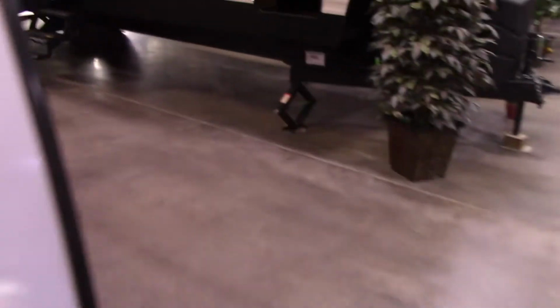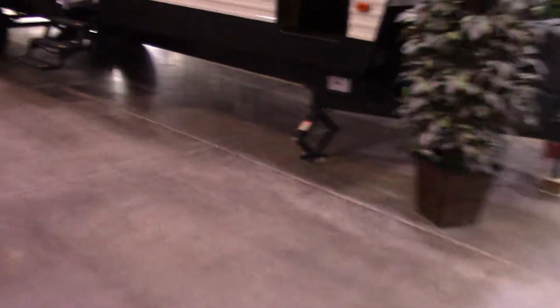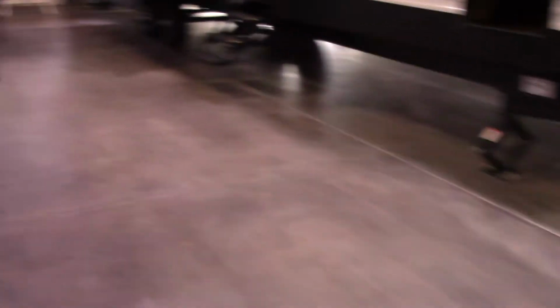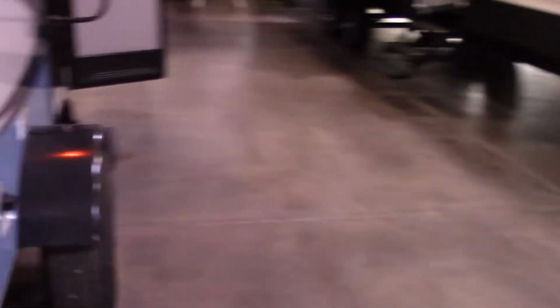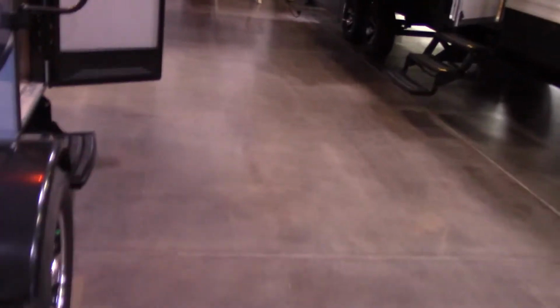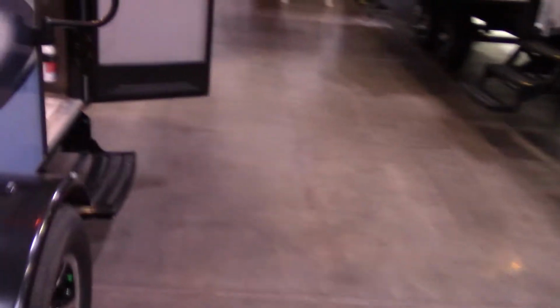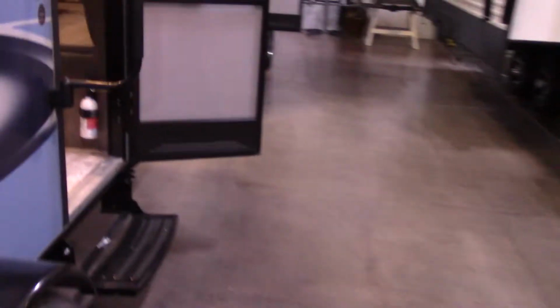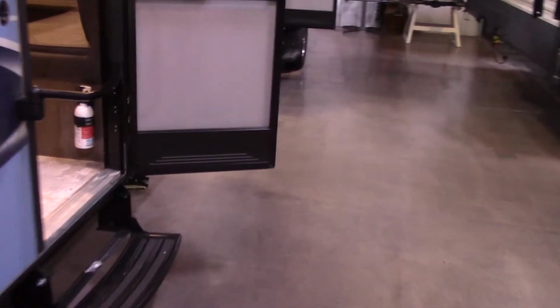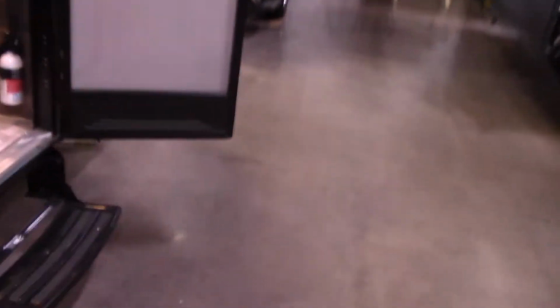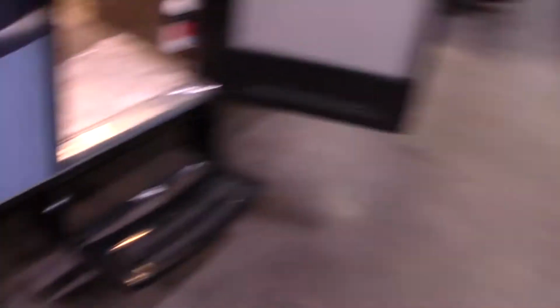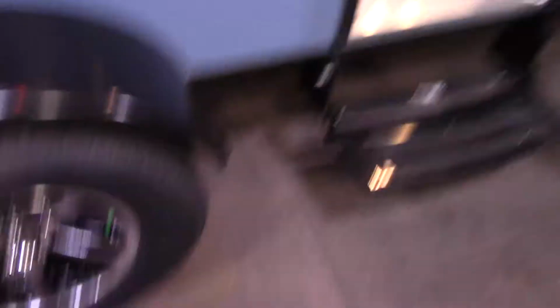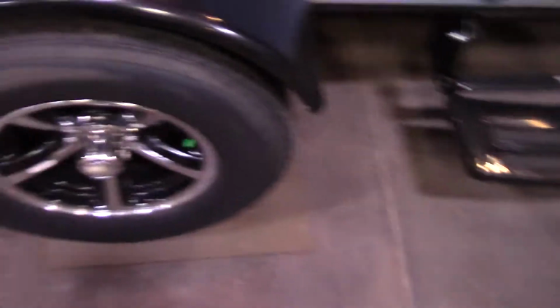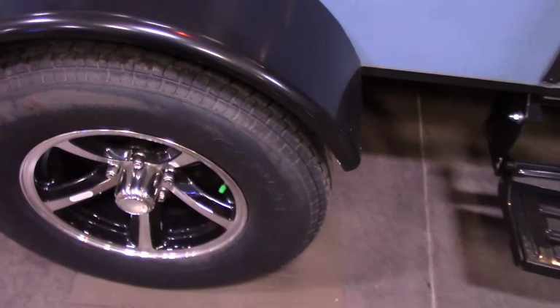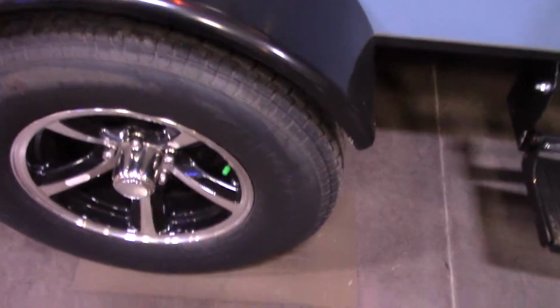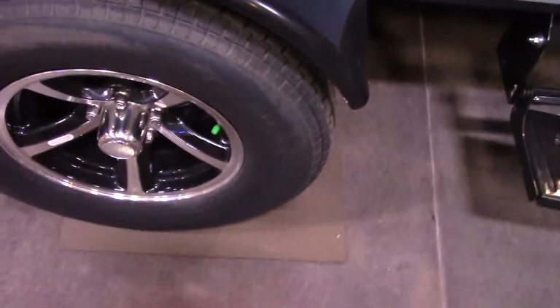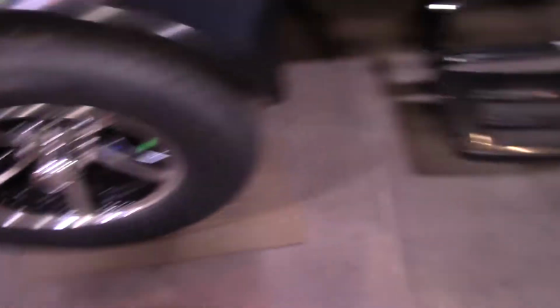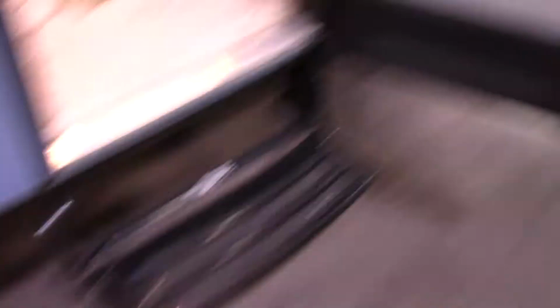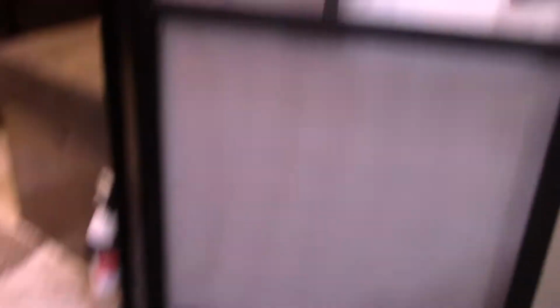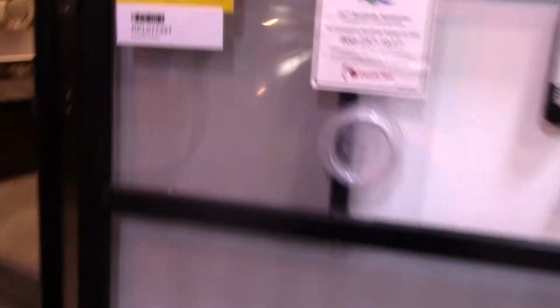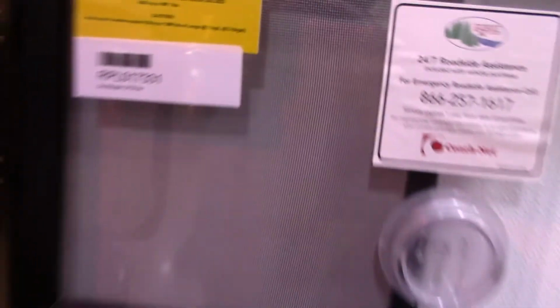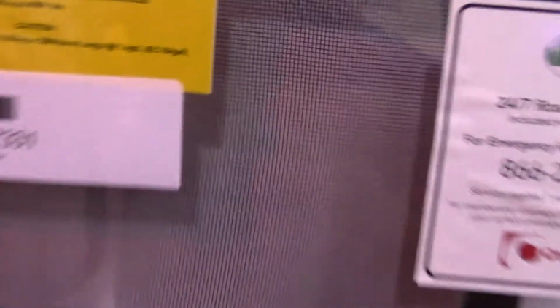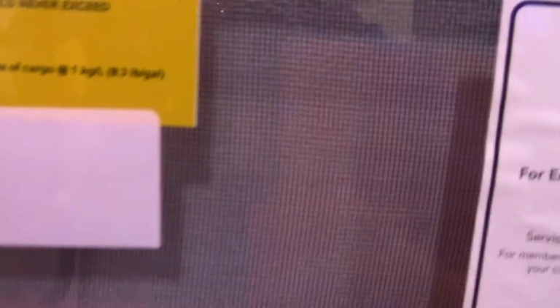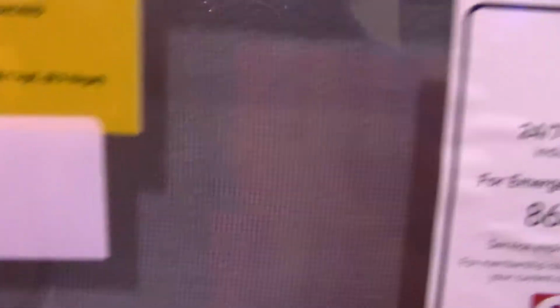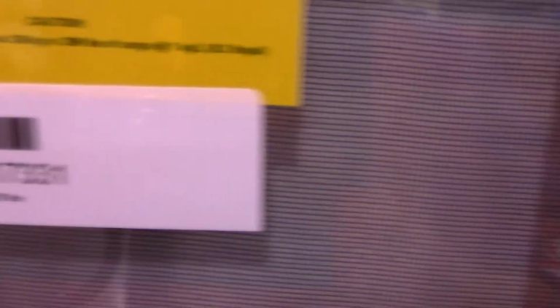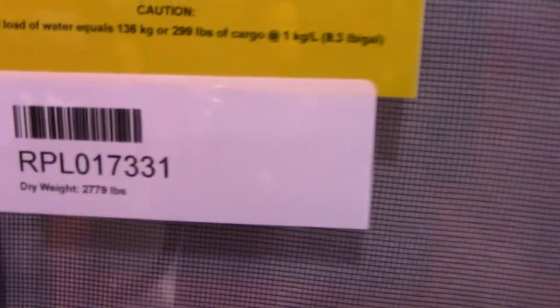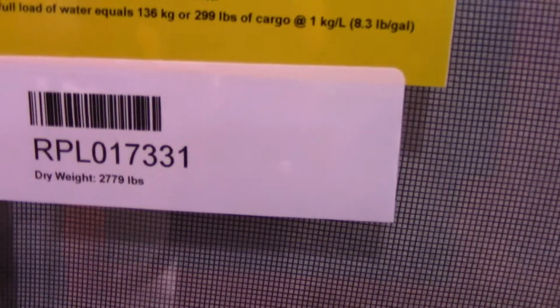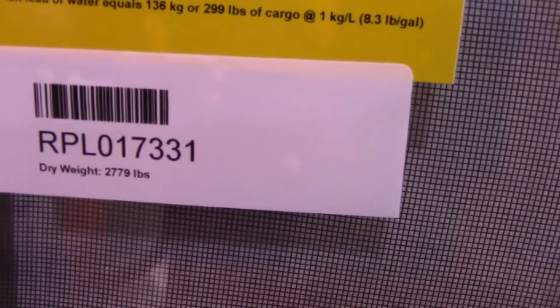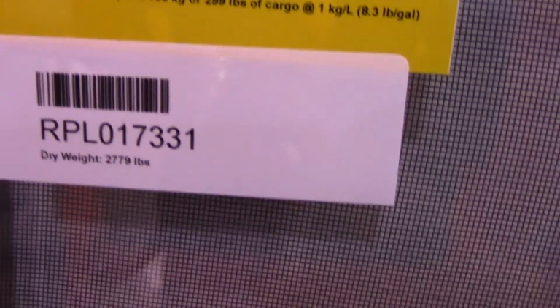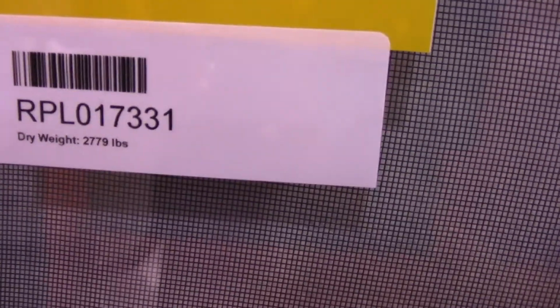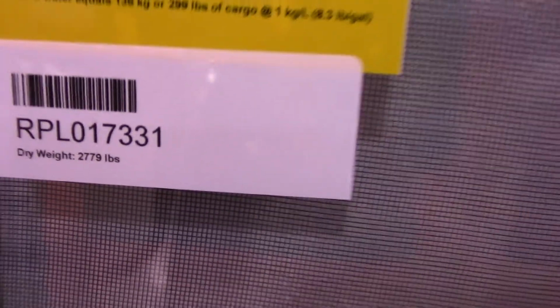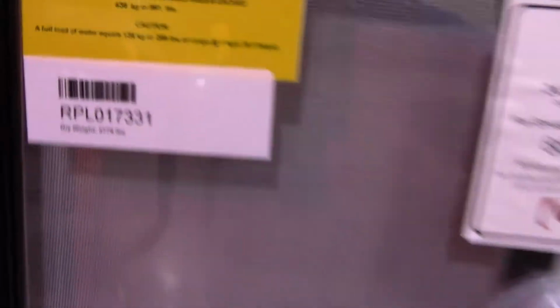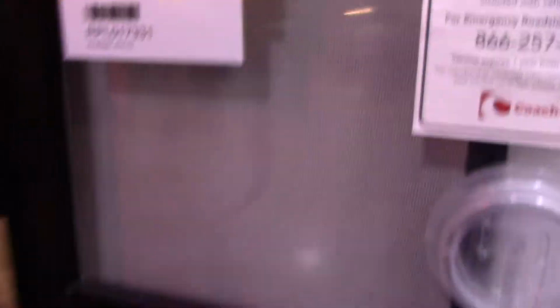It's very lightweight. All your tires are nitrogen-filled. The weight on it is 2,779 lbs, just like she sits.